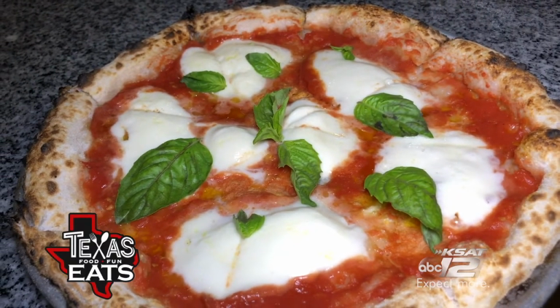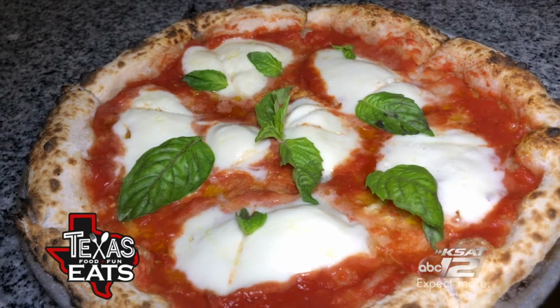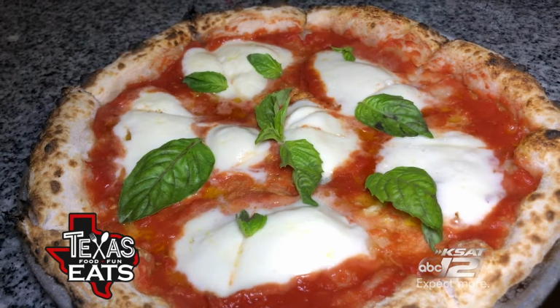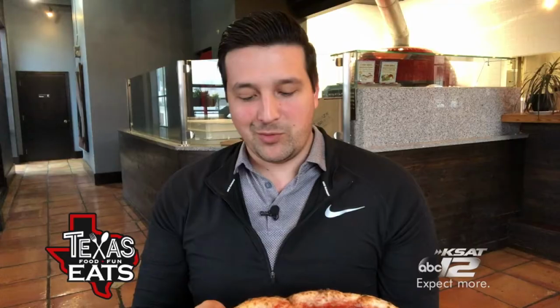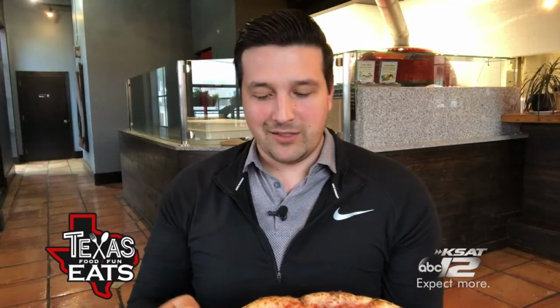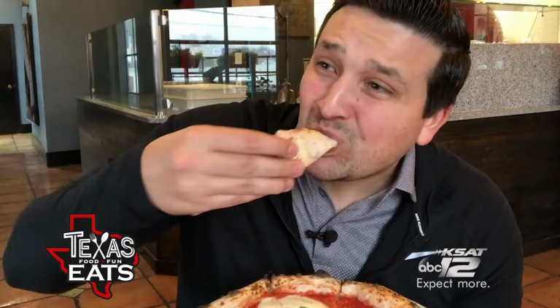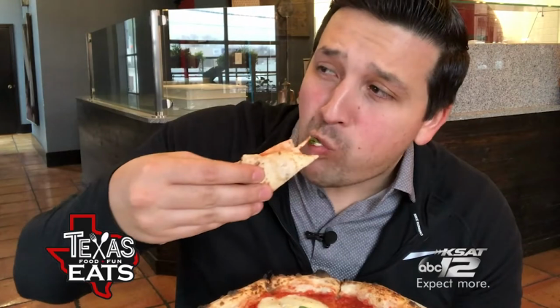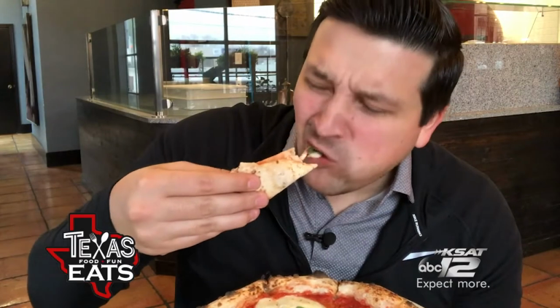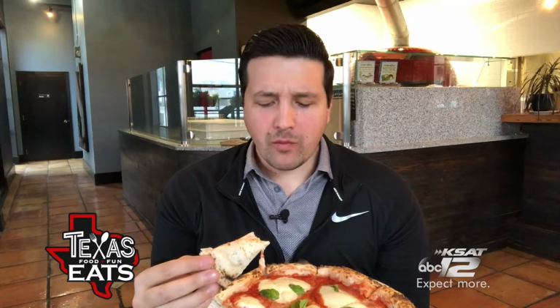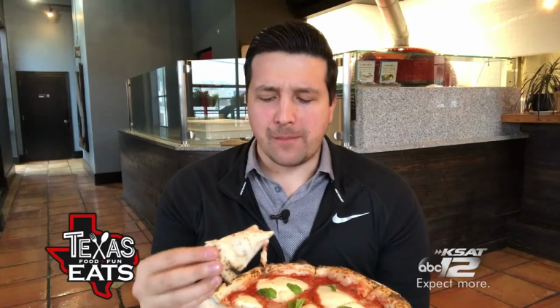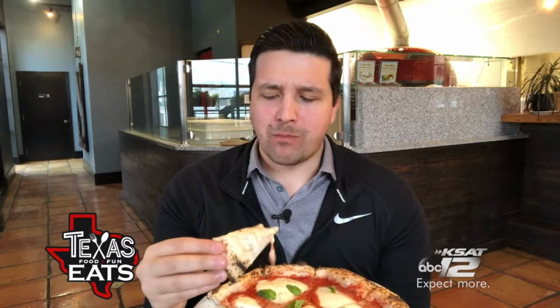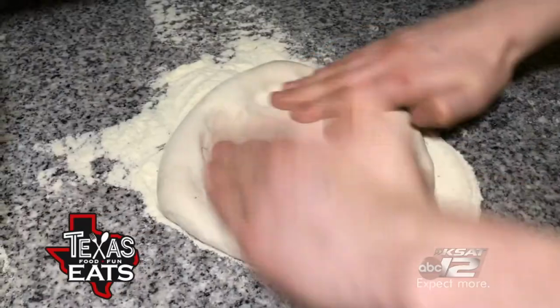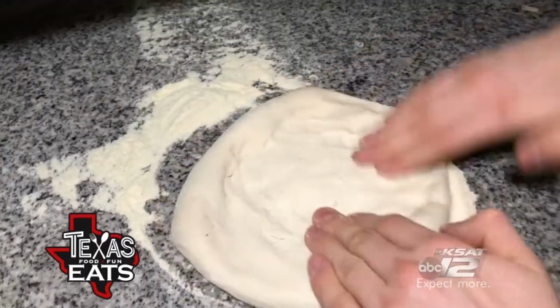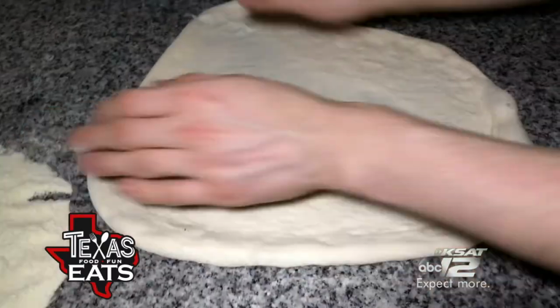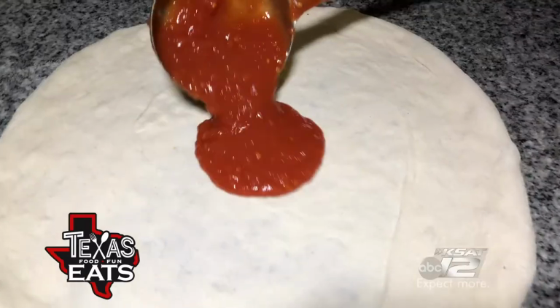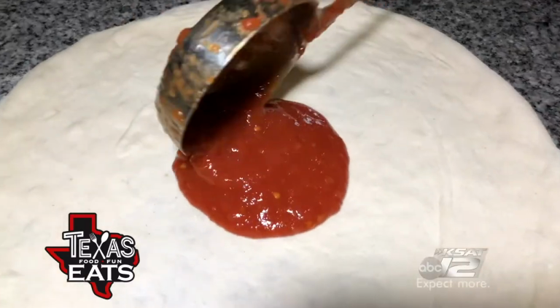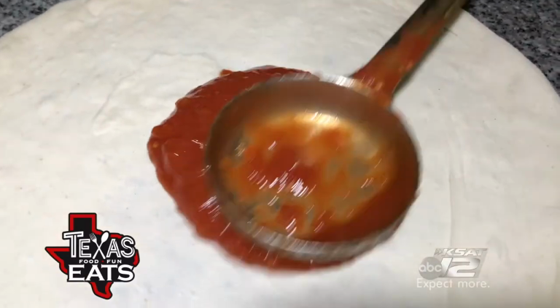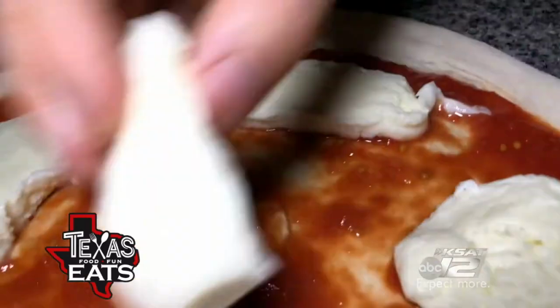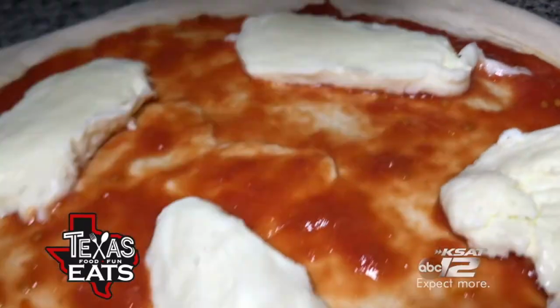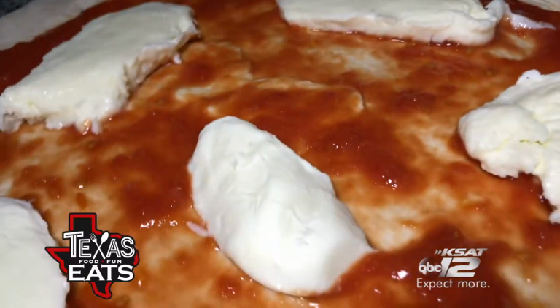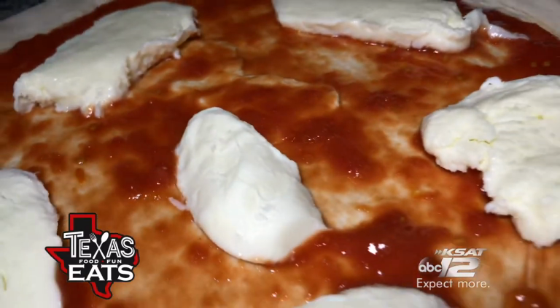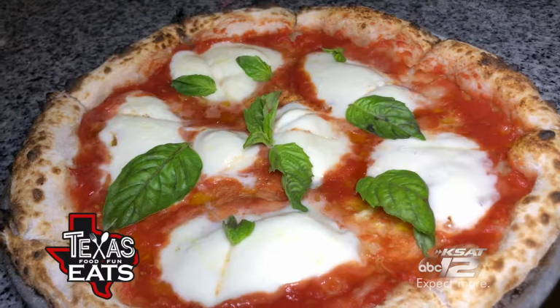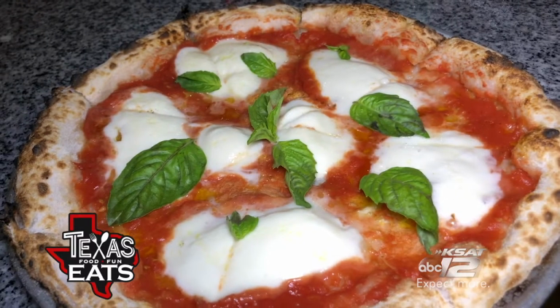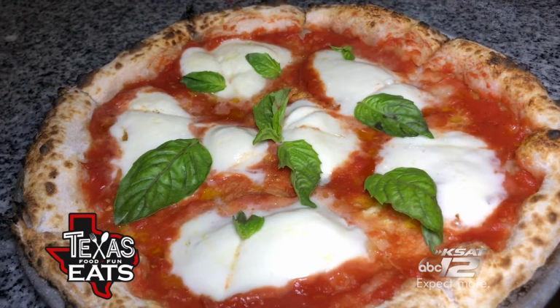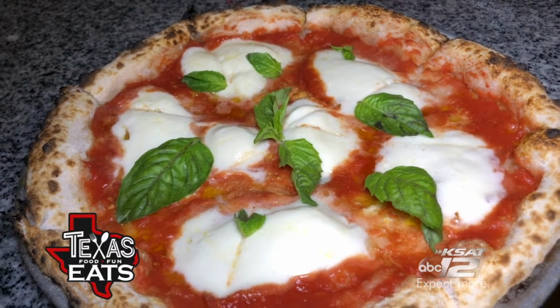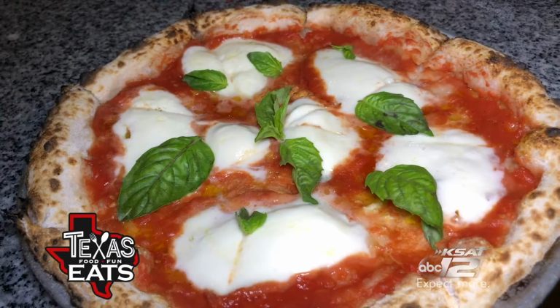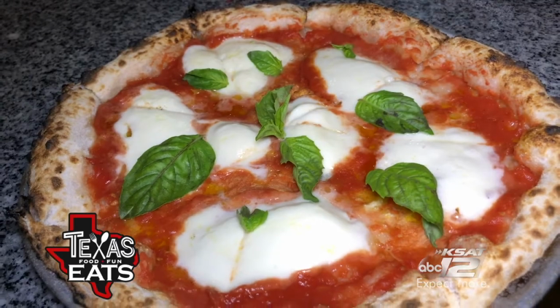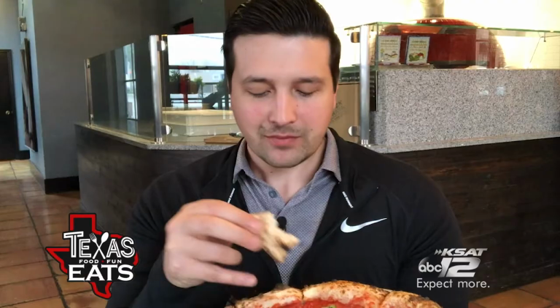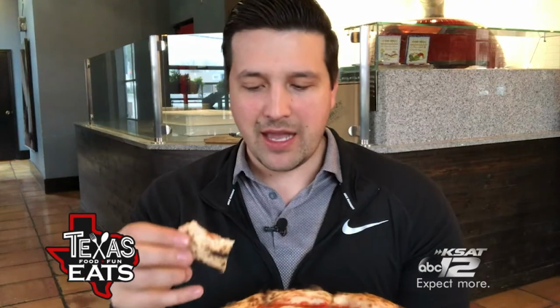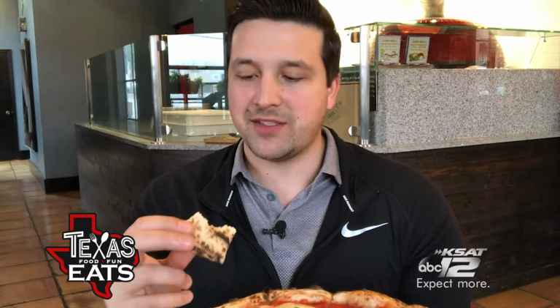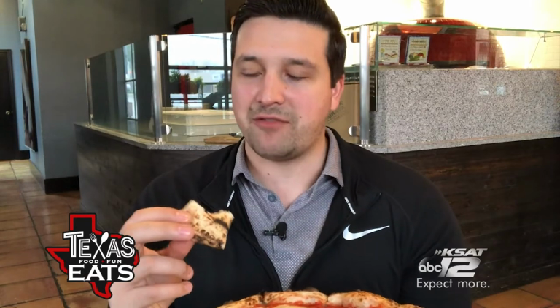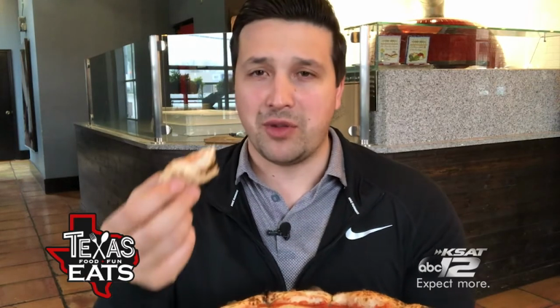And I'm about to take a bite of this — it looks really good. The sauce is light, not overbearing or too salty. This is really good. And a nice crunch on the outside of the crust, and it's nice and soft and tender in the middle.